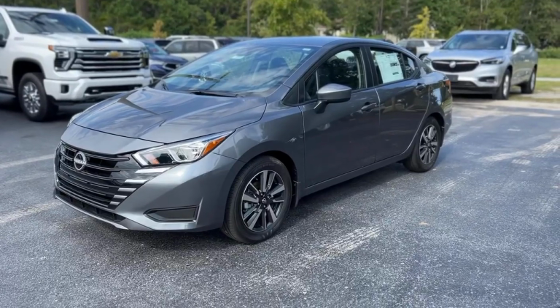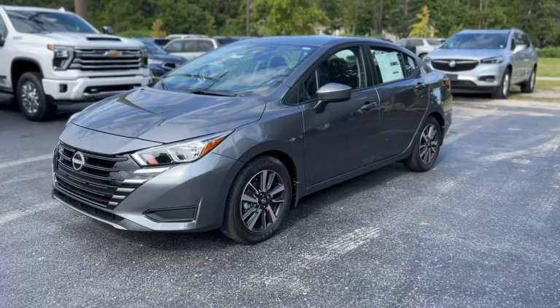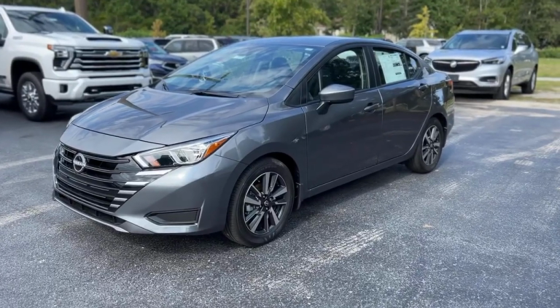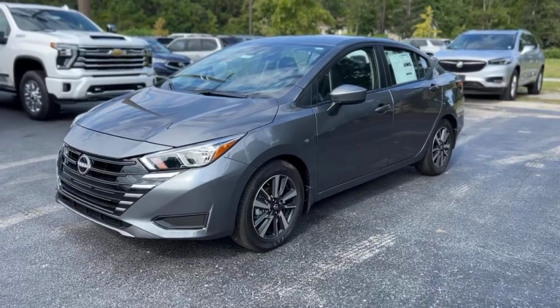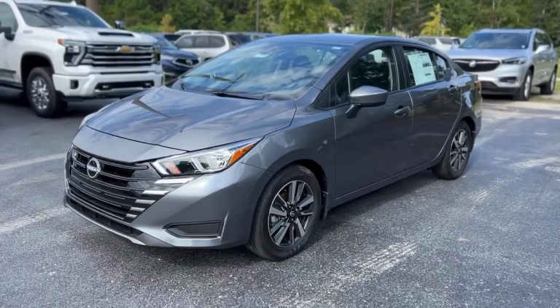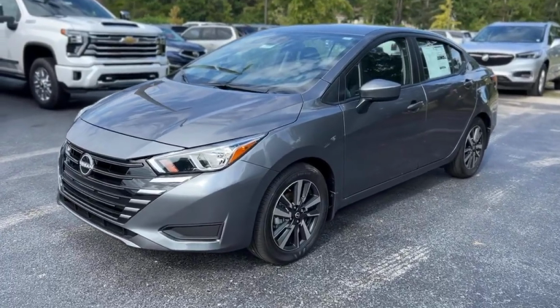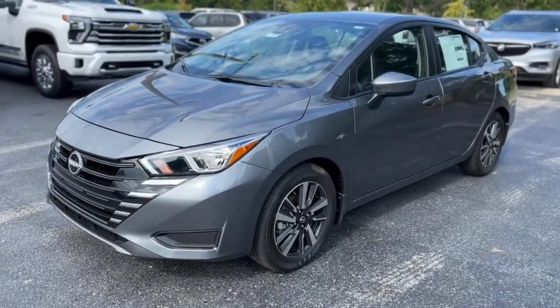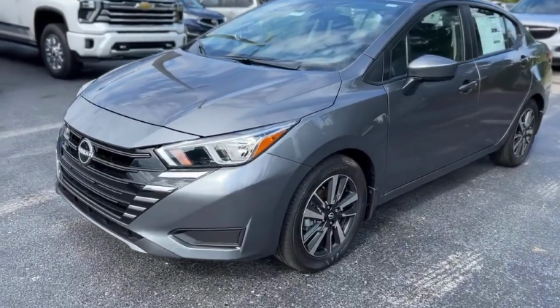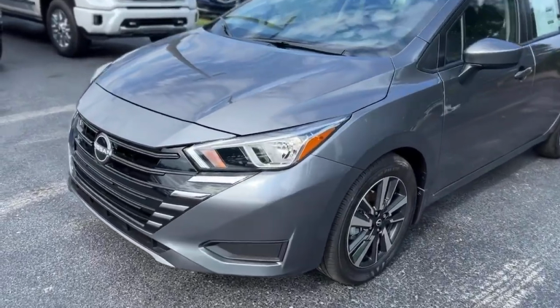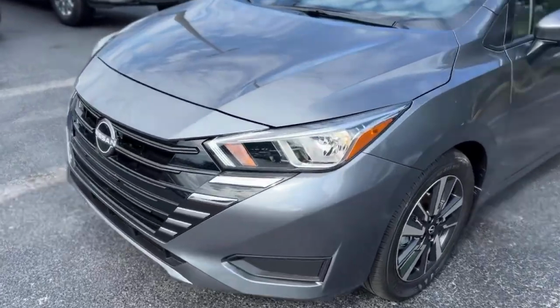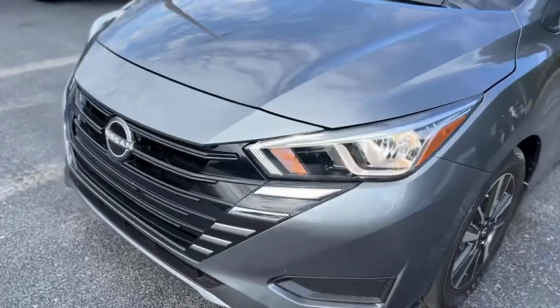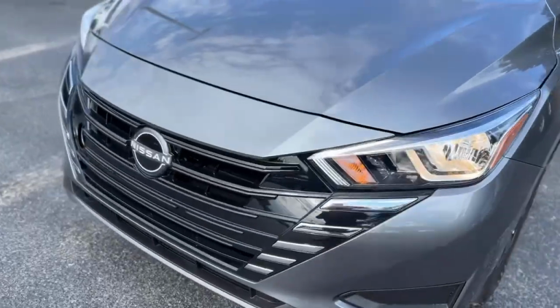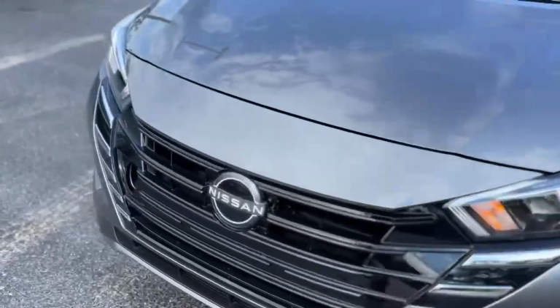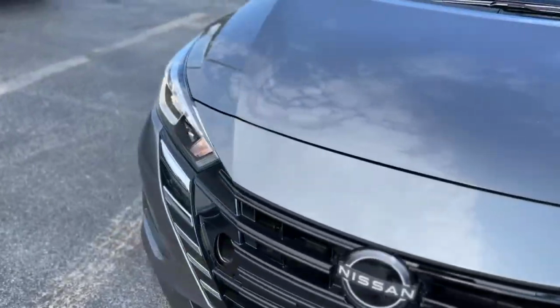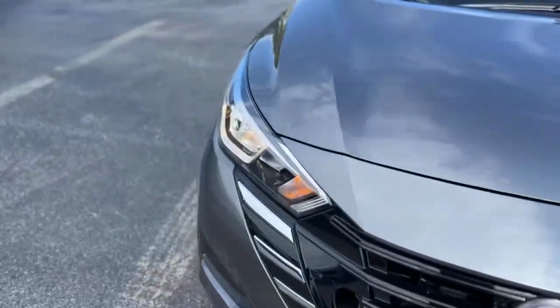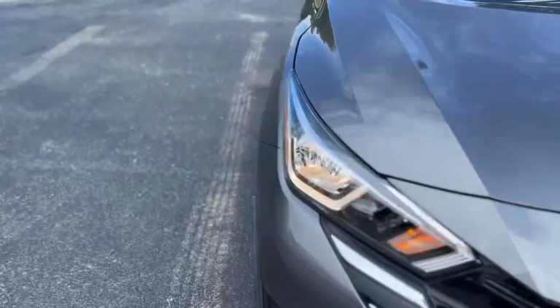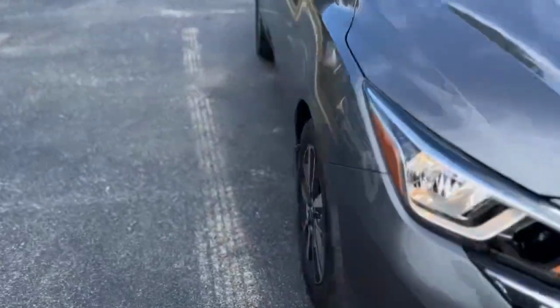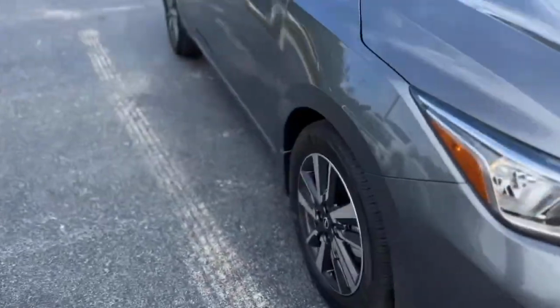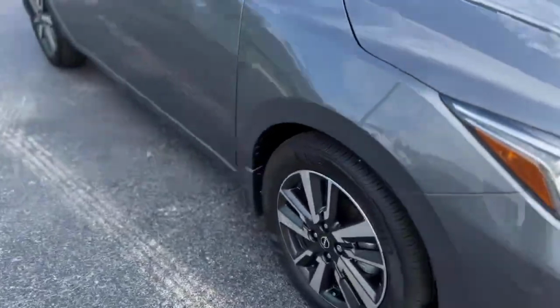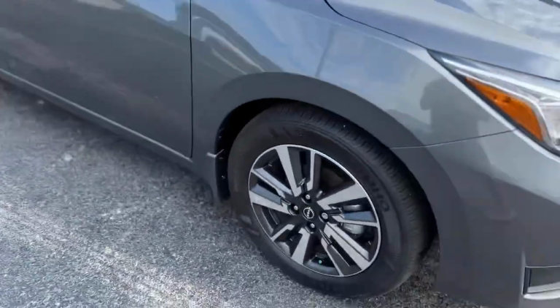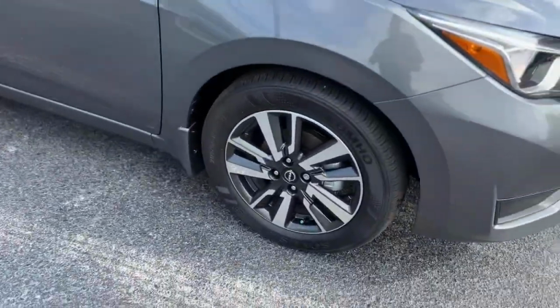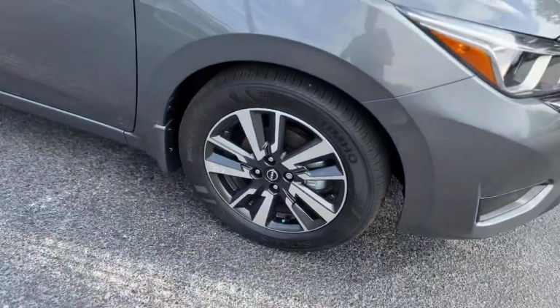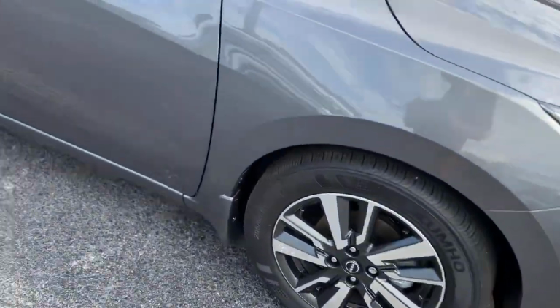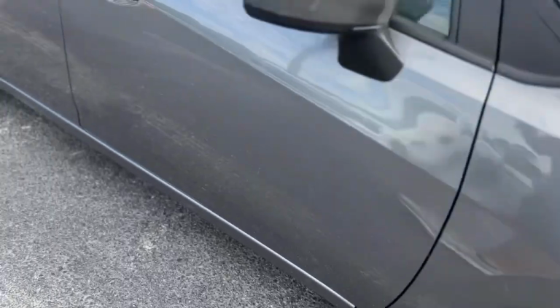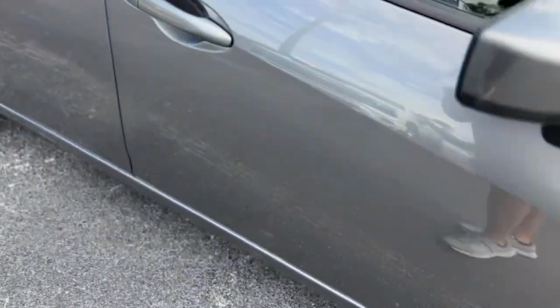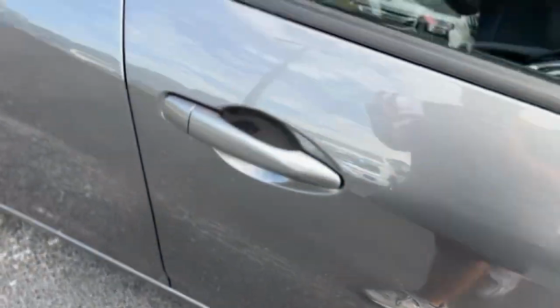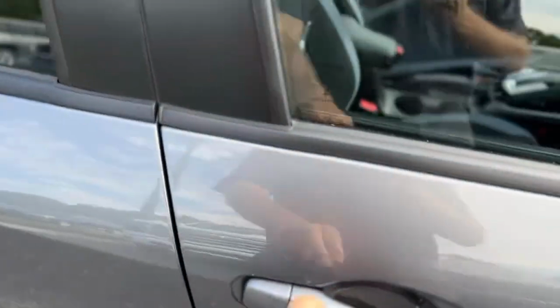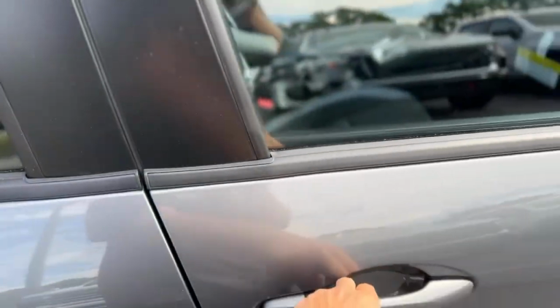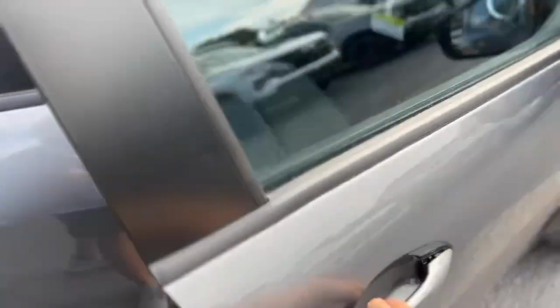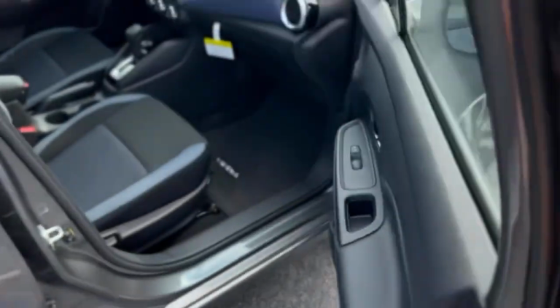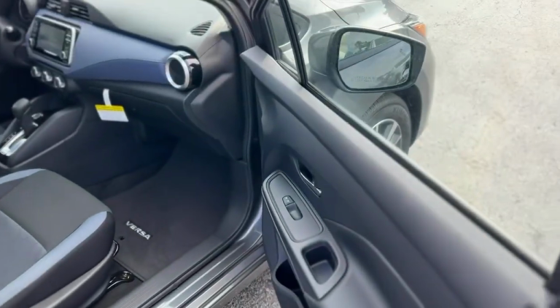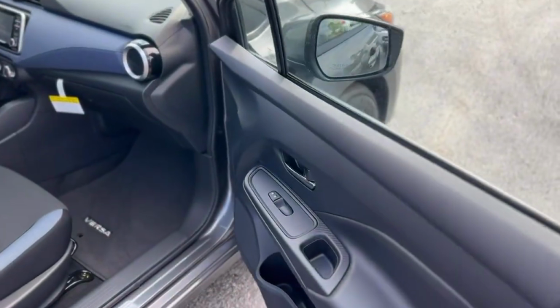This is our 2024 Nissan Versa in gray. Up front you've got a black and chrome grille, gray painted and machined wheels, and a blind spot monitor in the mirror.